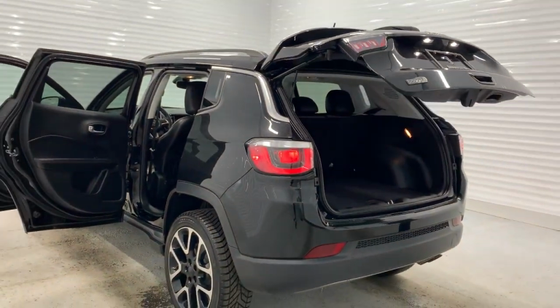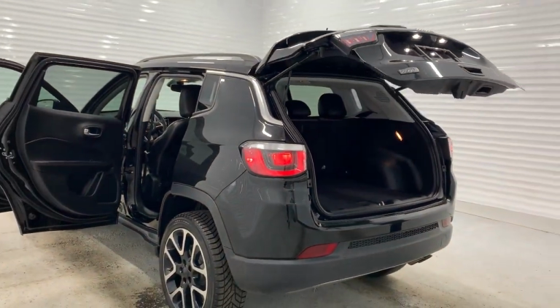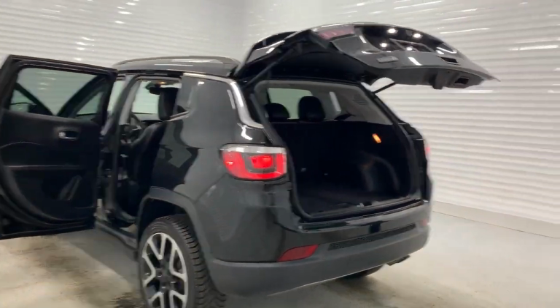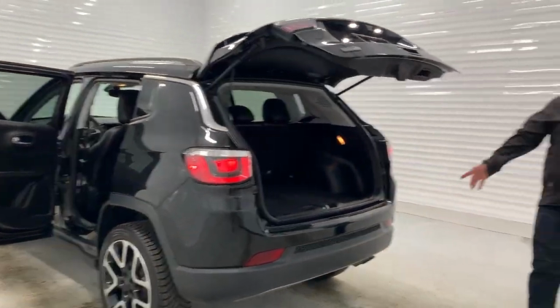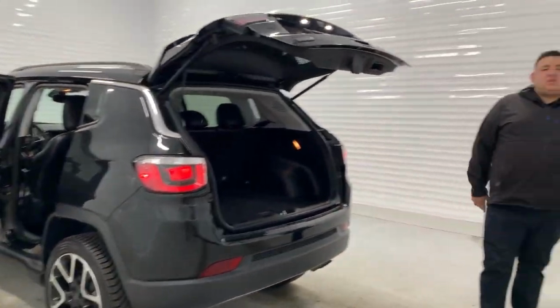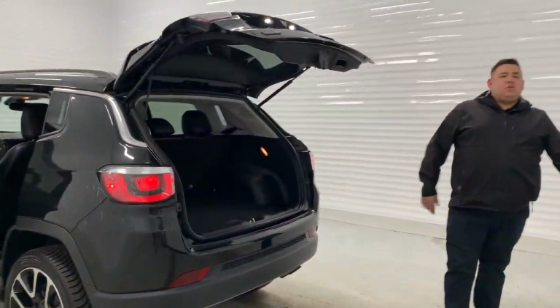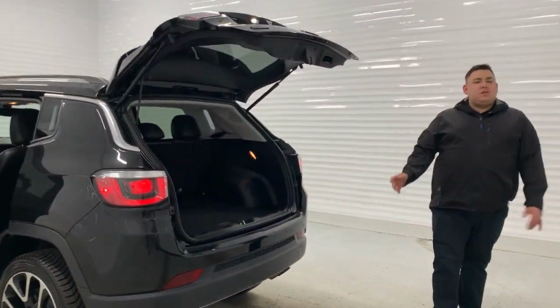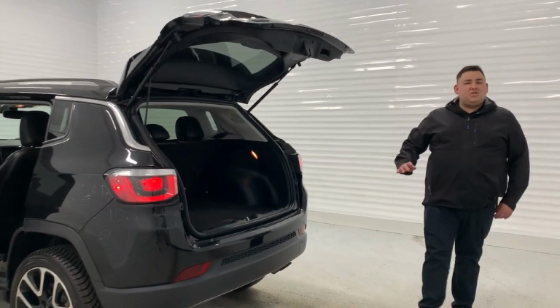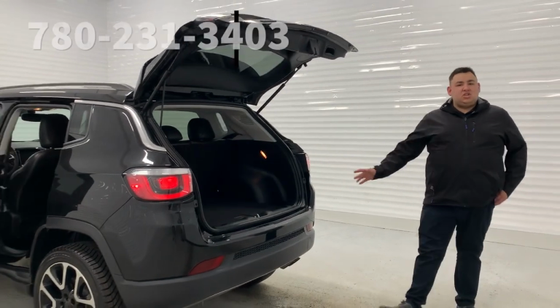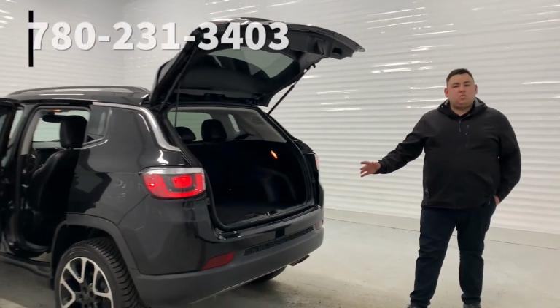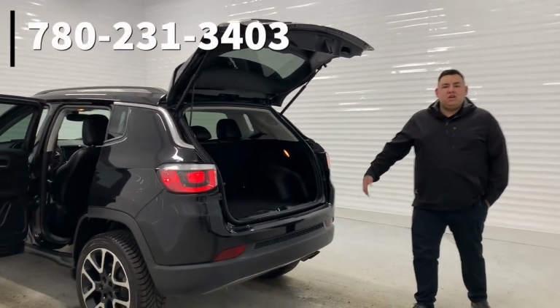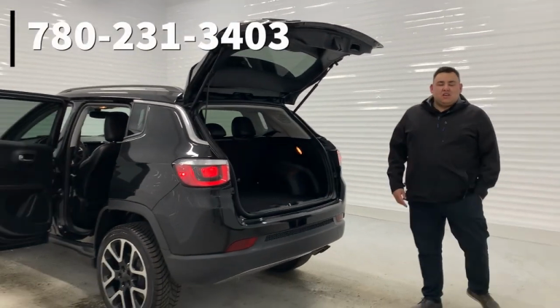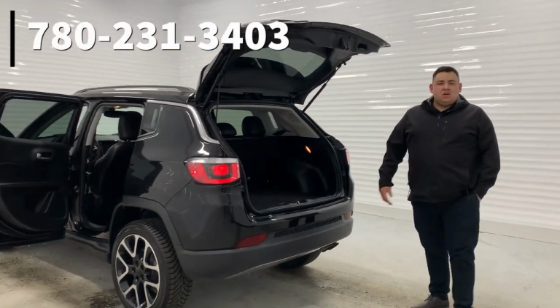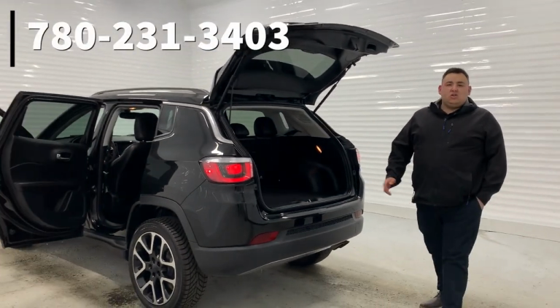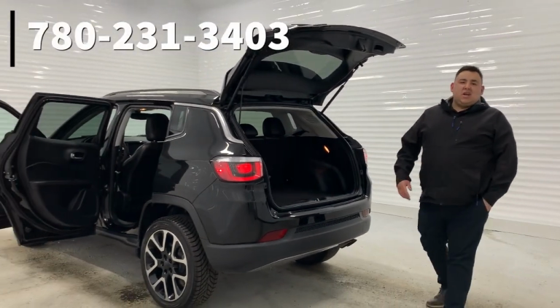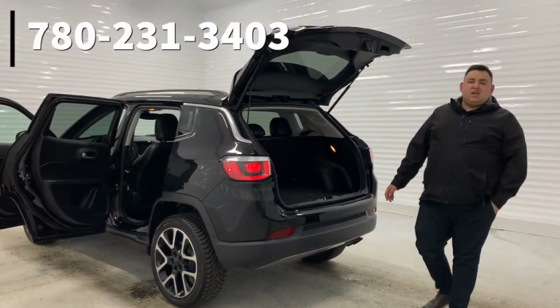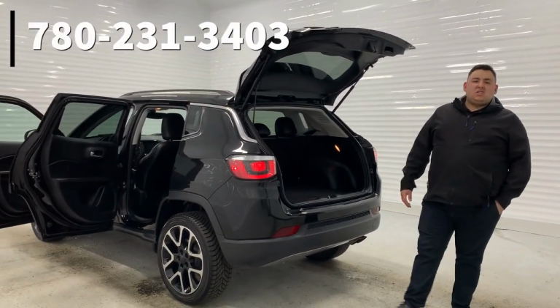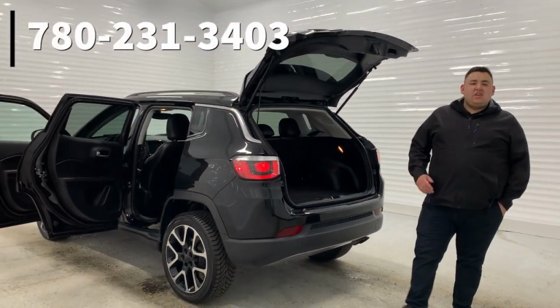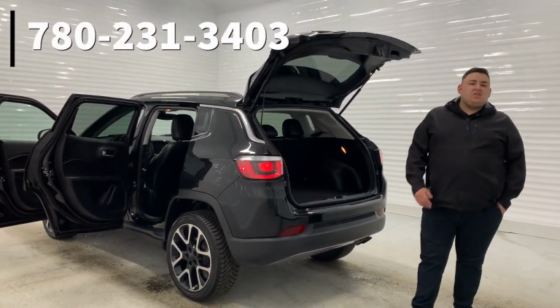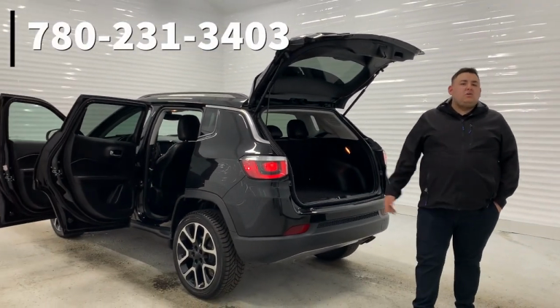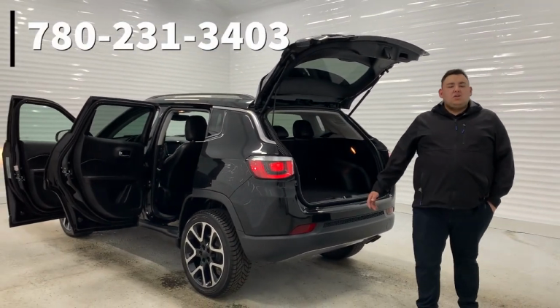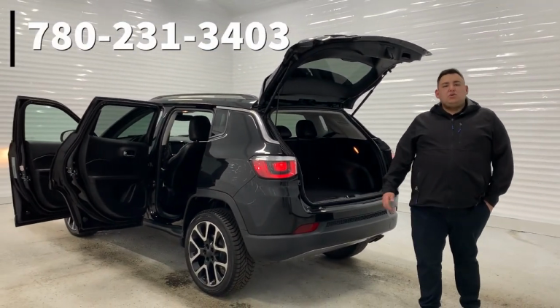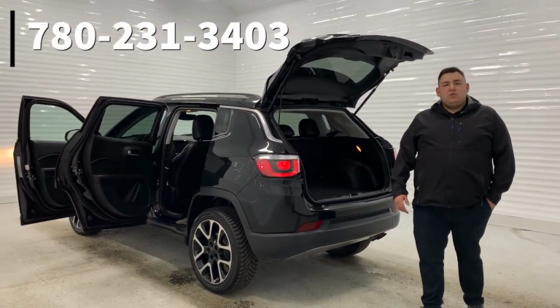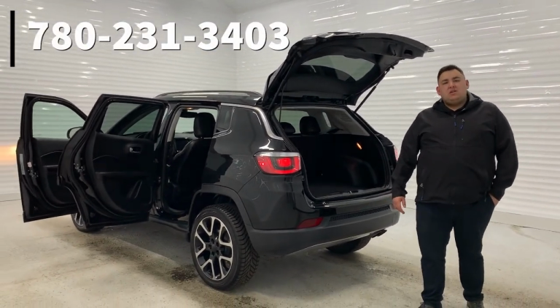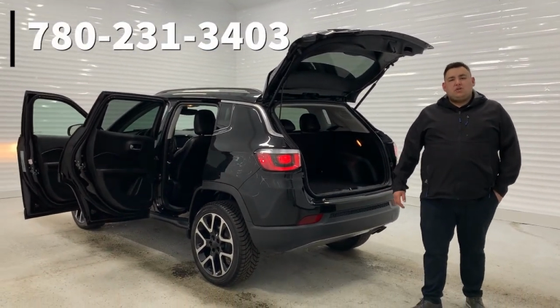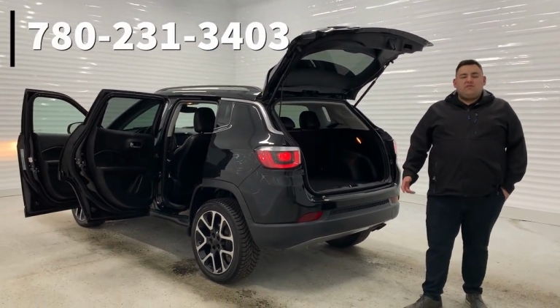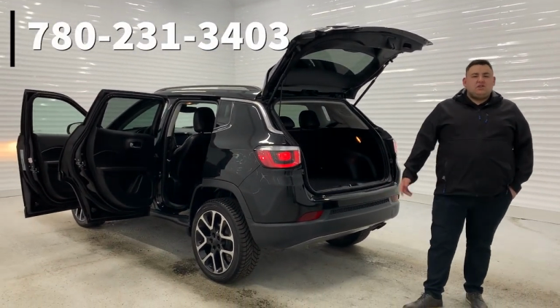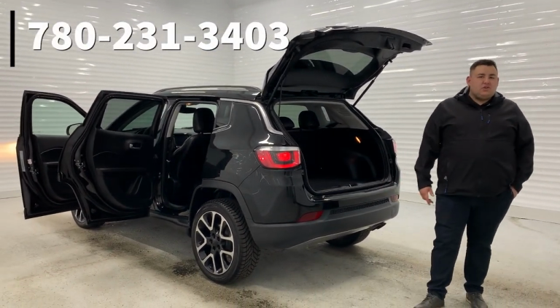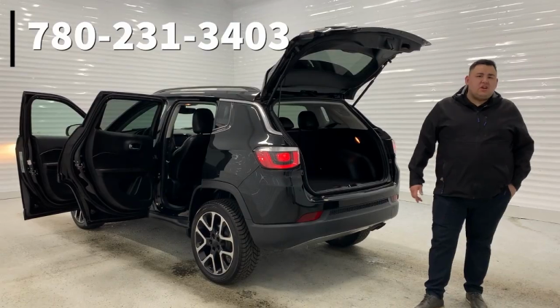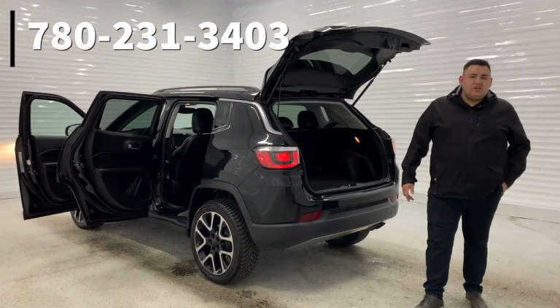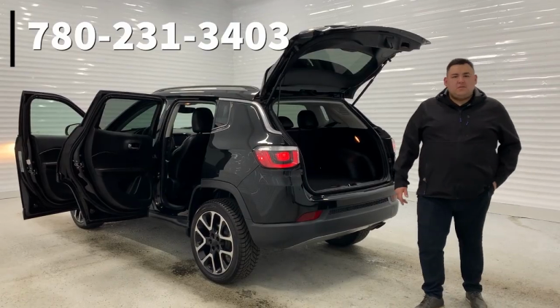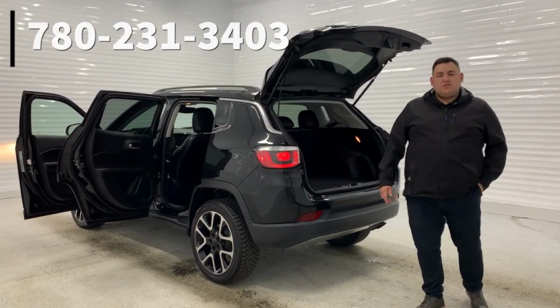If you like Jeeps and you want to come down and see this one, give me a call directly at 780-231-3403 and I'll hear from you soon.